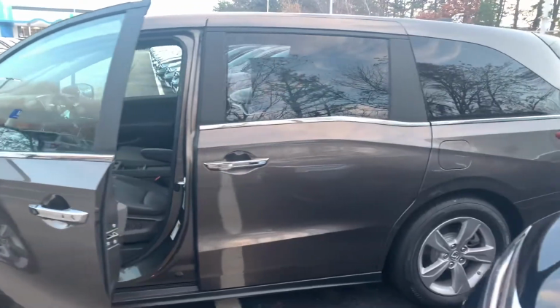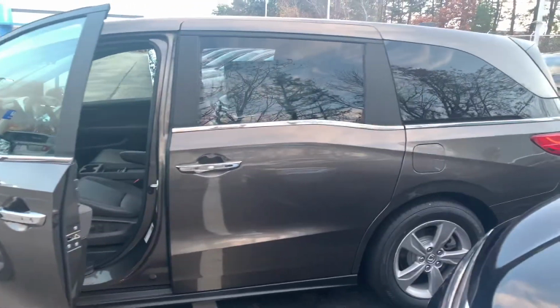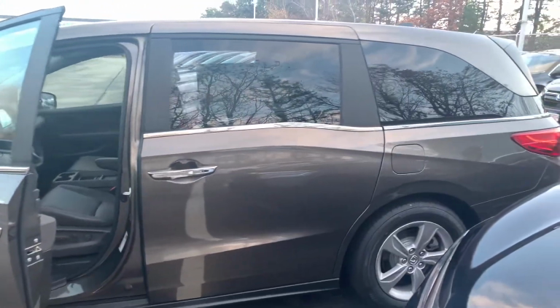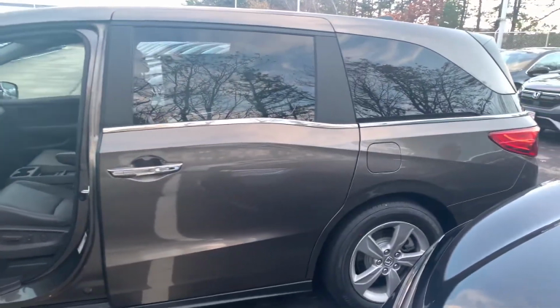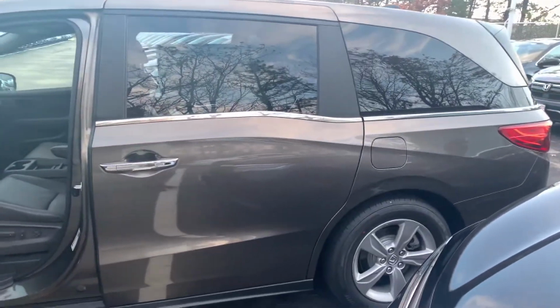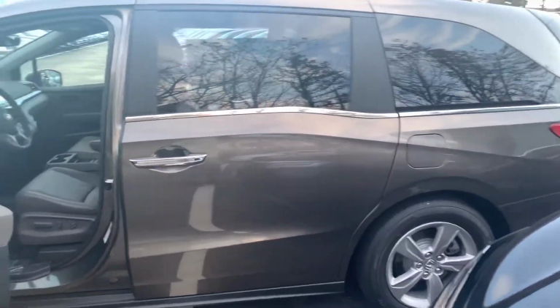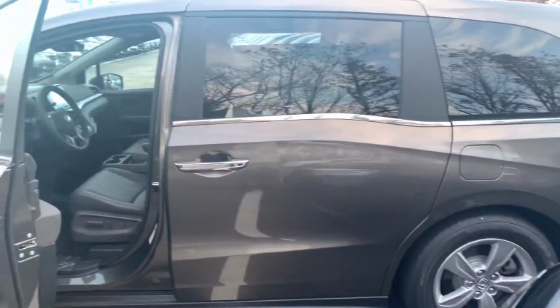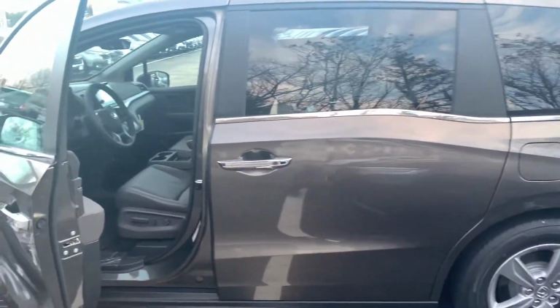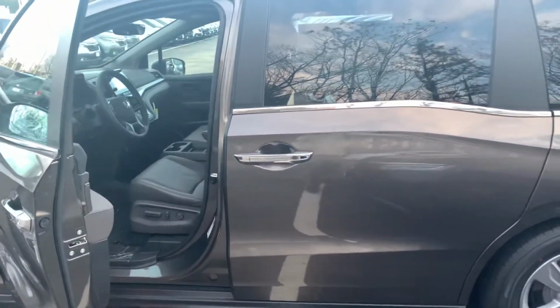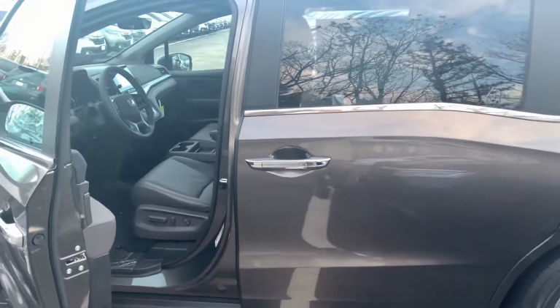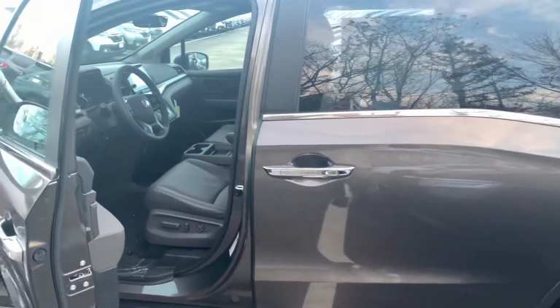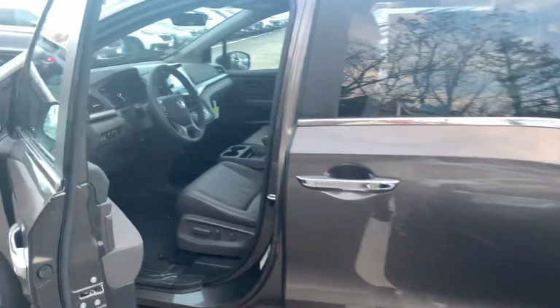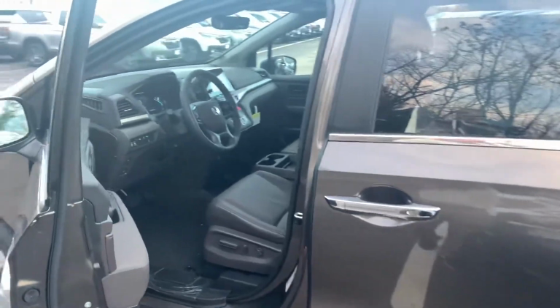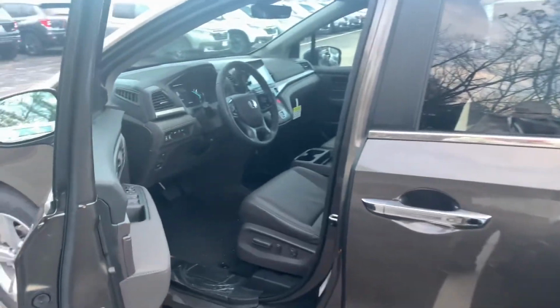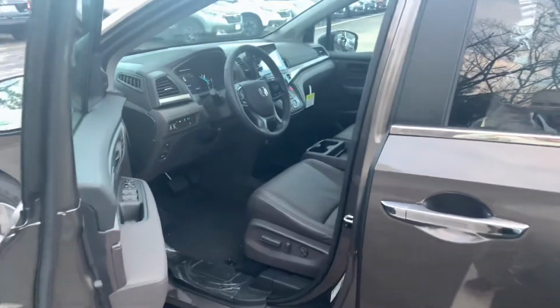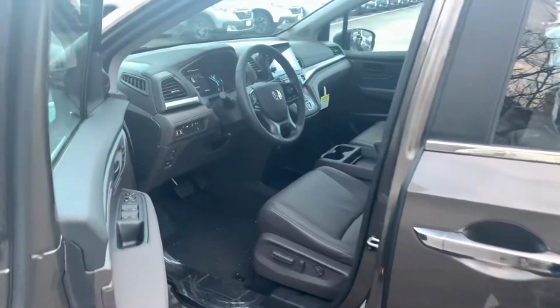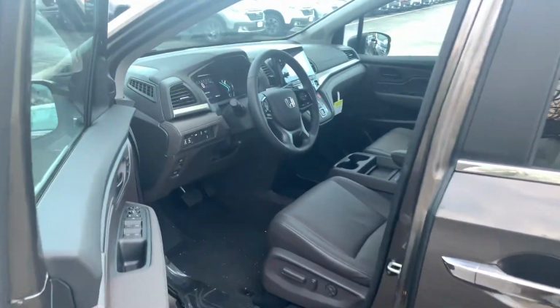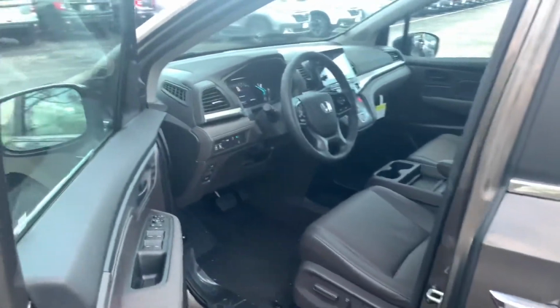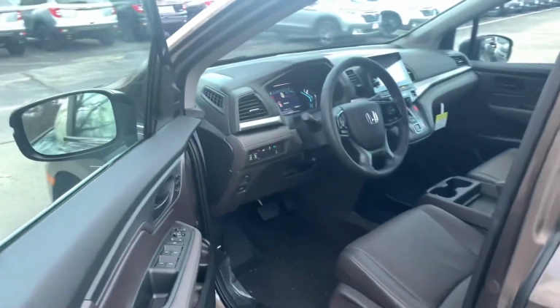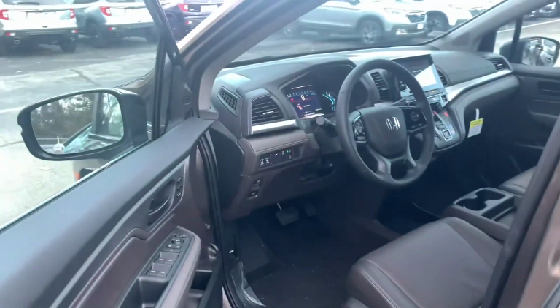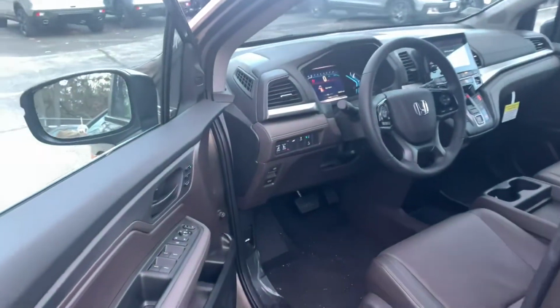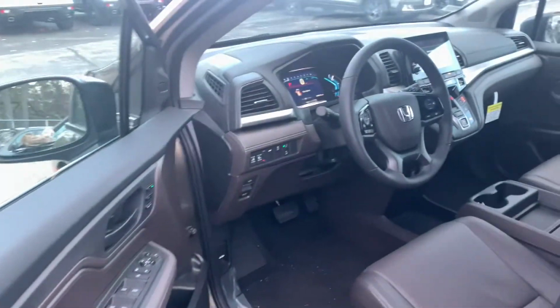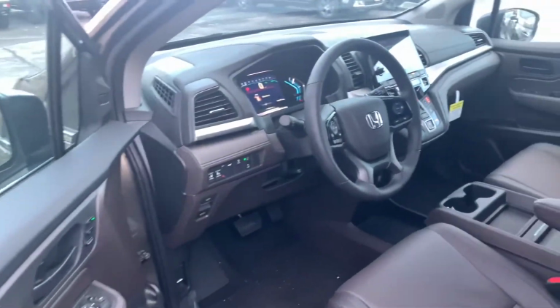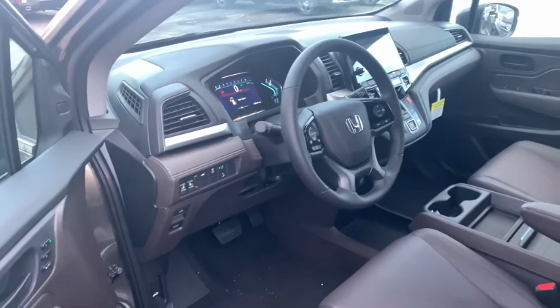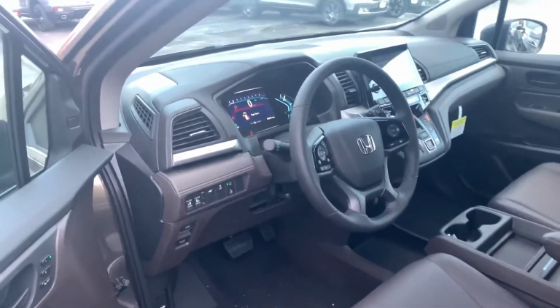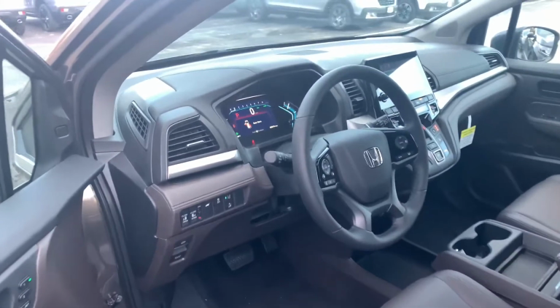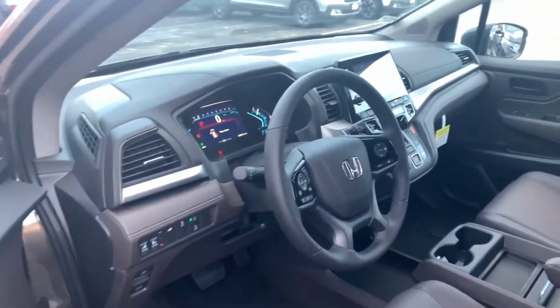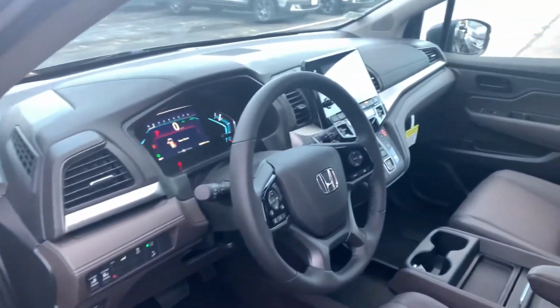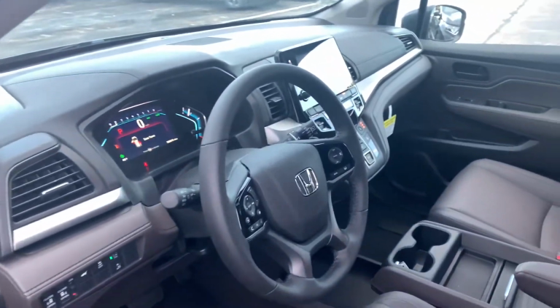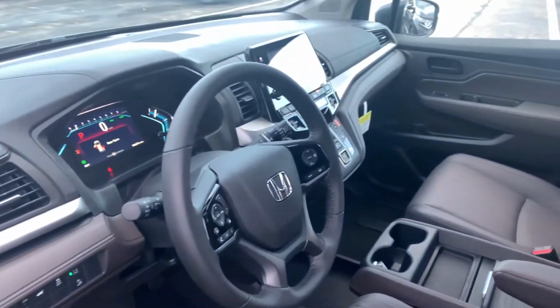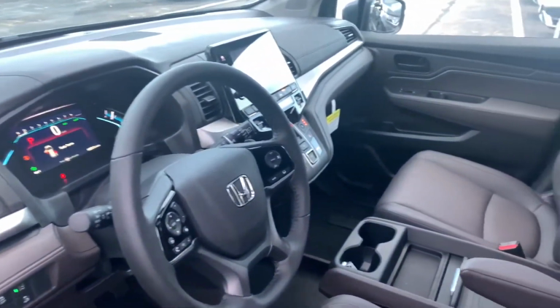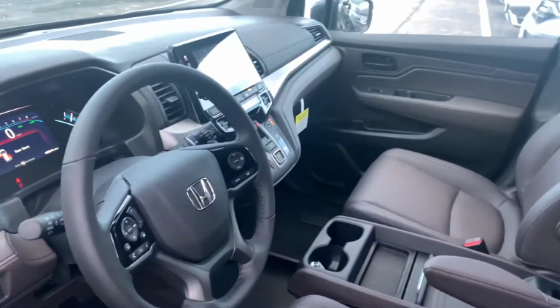If you do have any additional questions on the Odyssey or any of the financing or leasing options available on this vehicle, you can reach me directly at 603-315-6221. And Julia, I hope to see you soon.